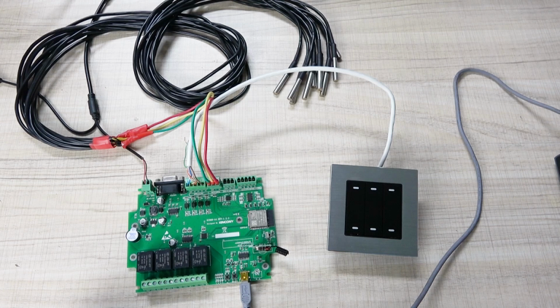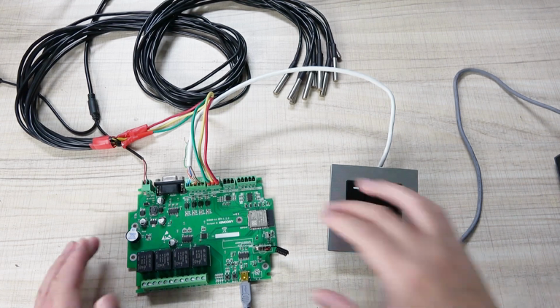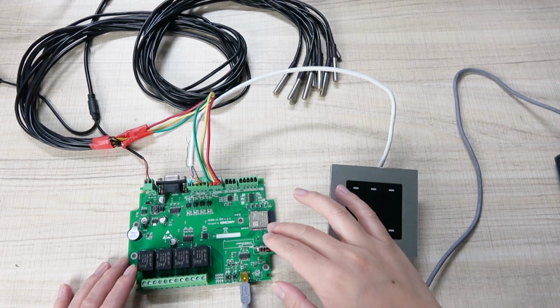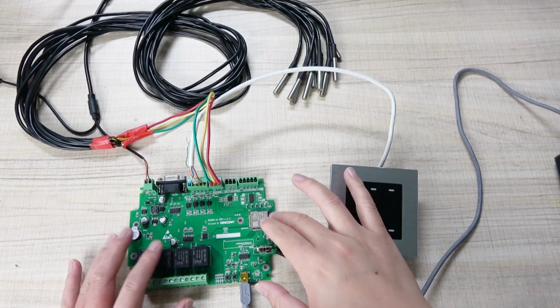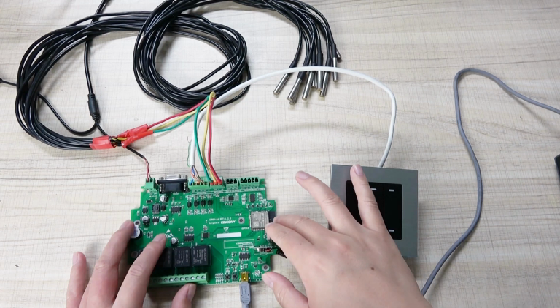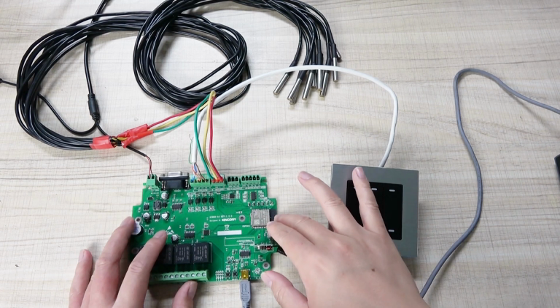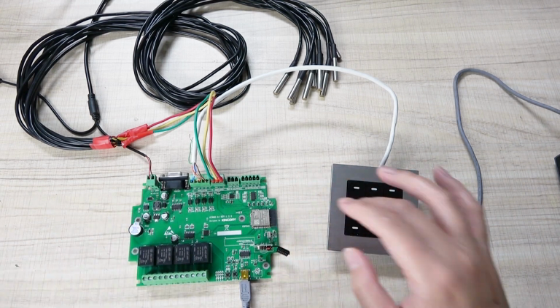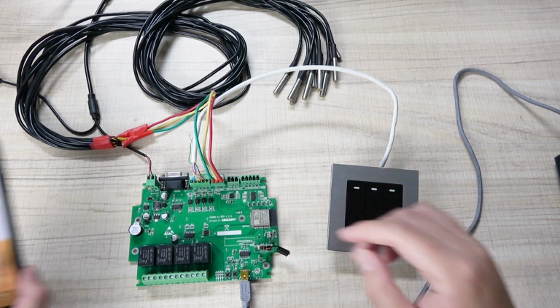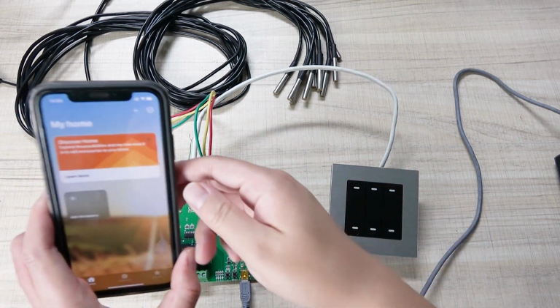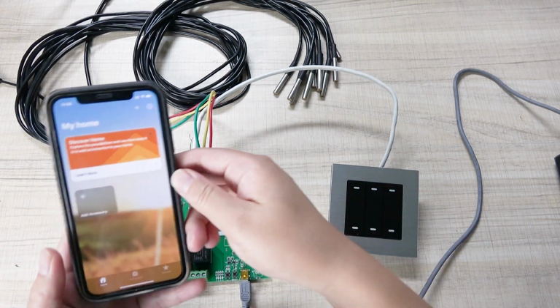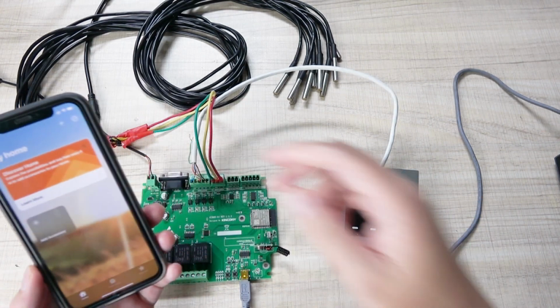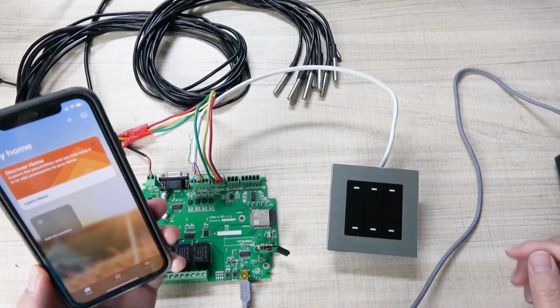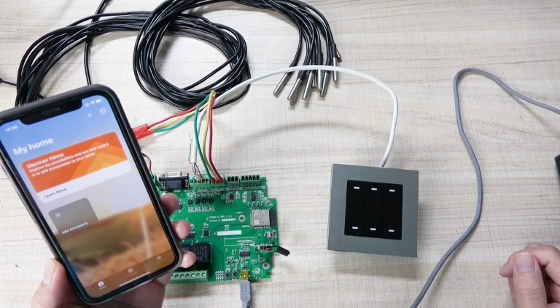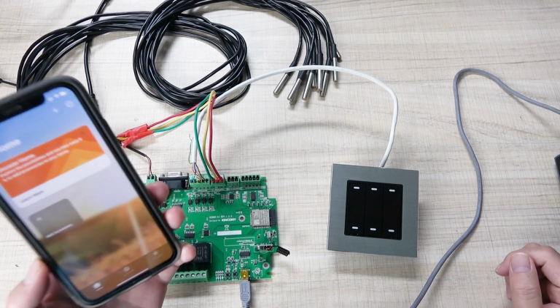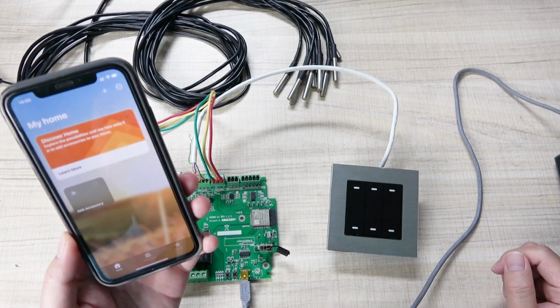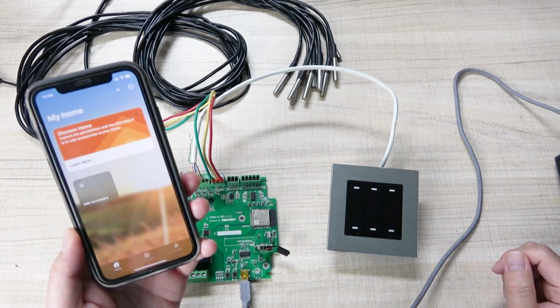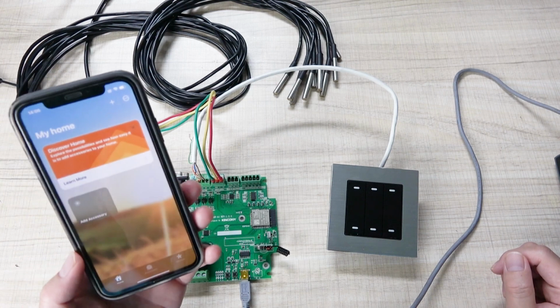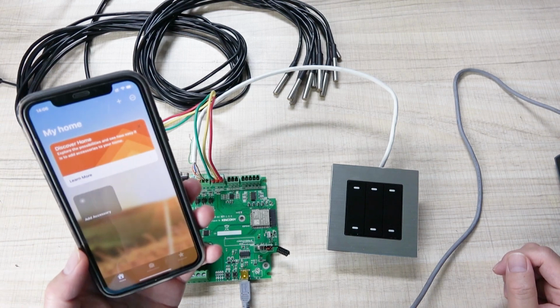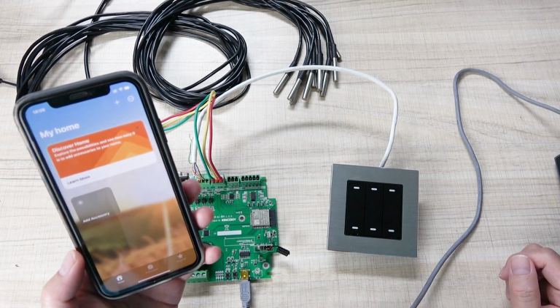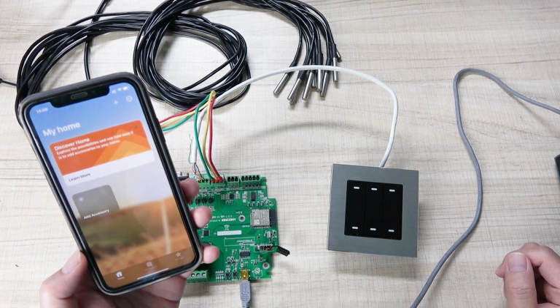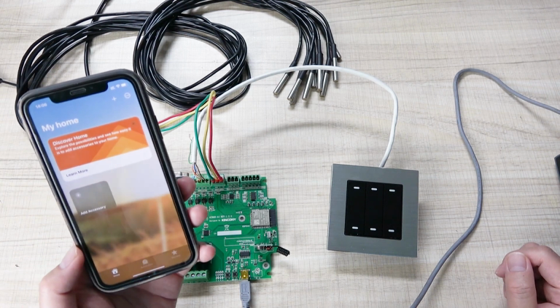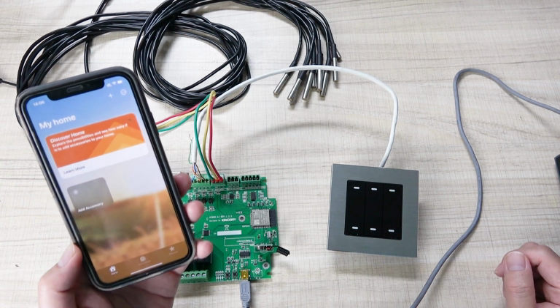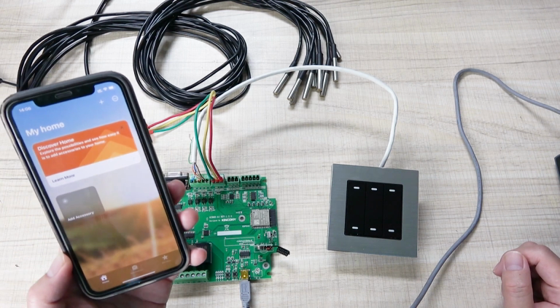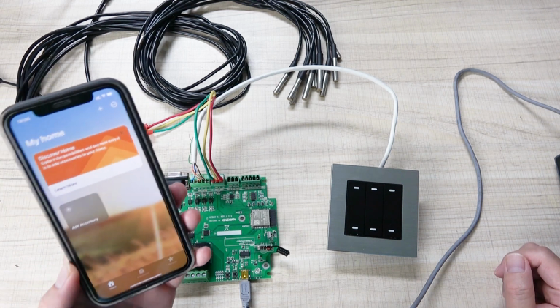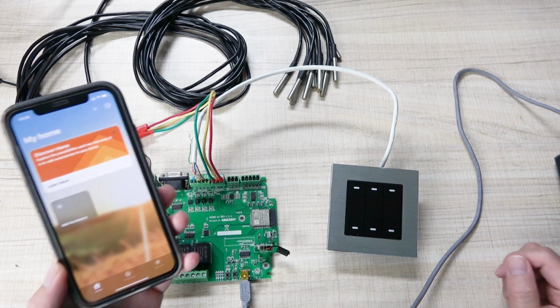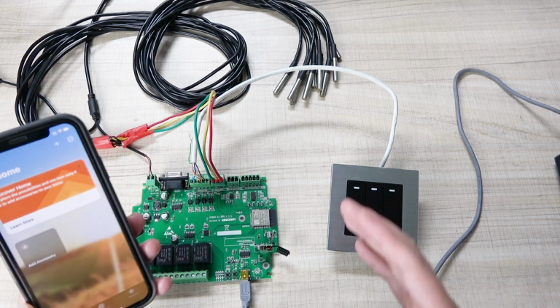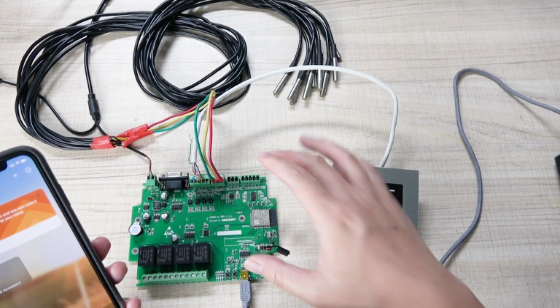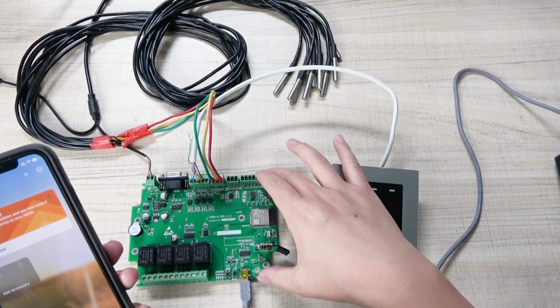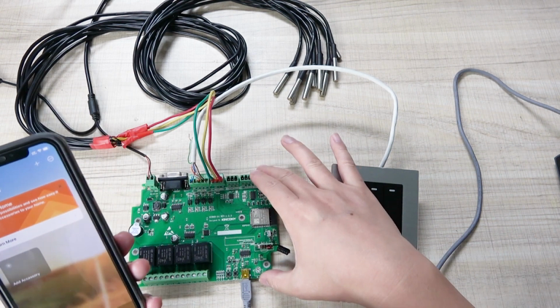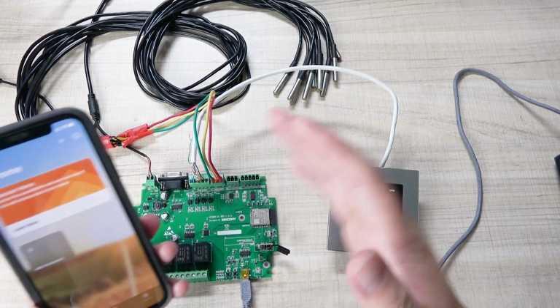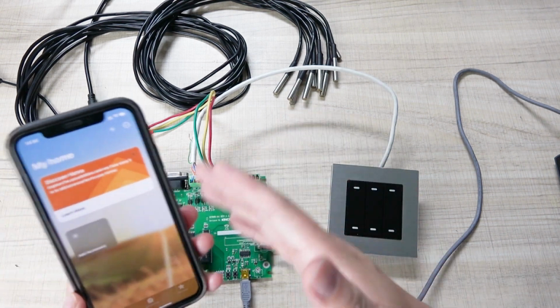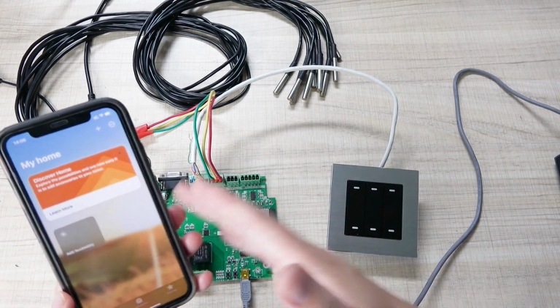Hello everyone. In this video I will show you this A4 board working with the newest HomeKit, because I have updated the iPhone iOS to version 16. This time I will show you how to use this A4 board with HomeKit.